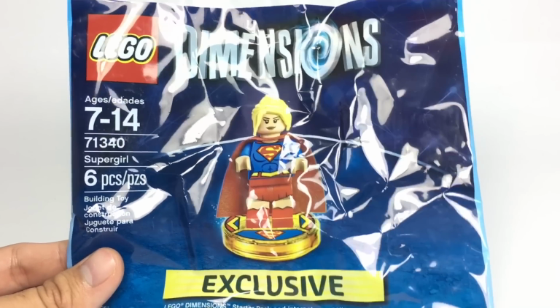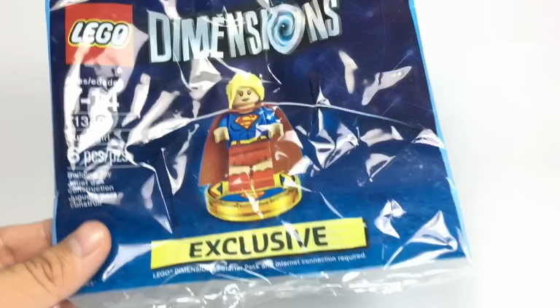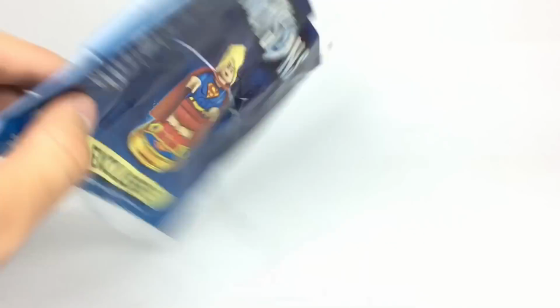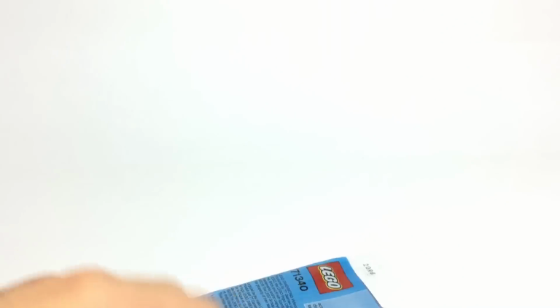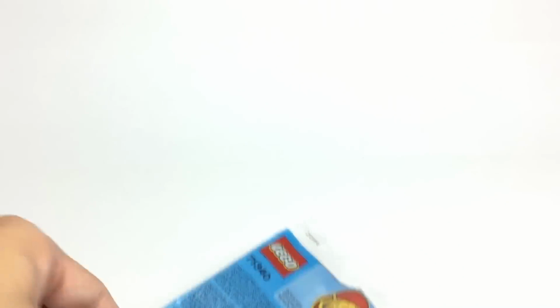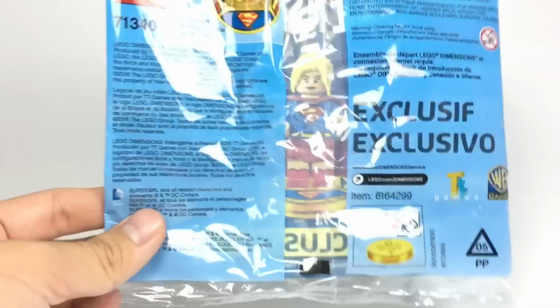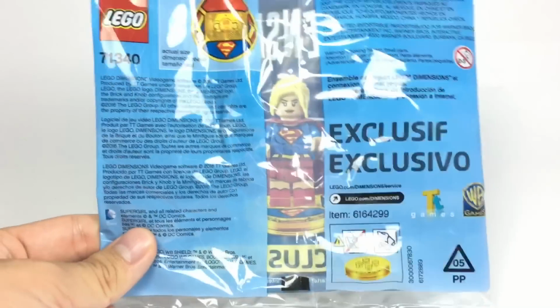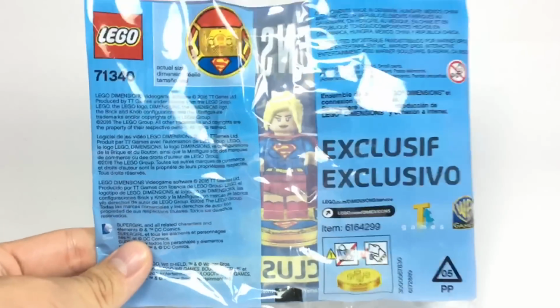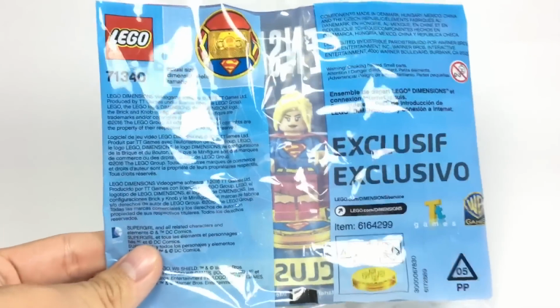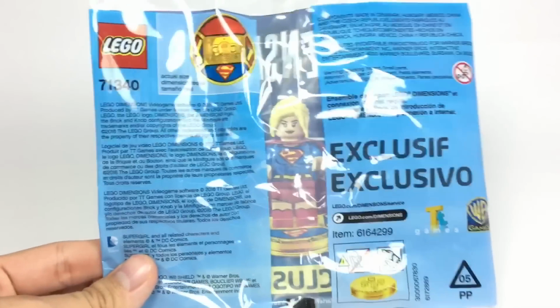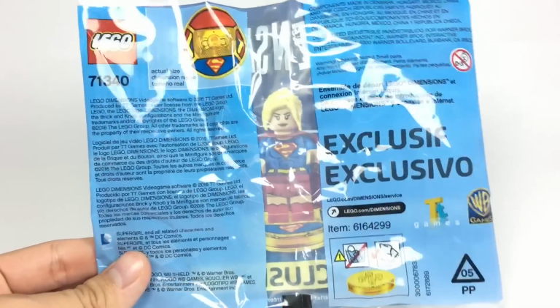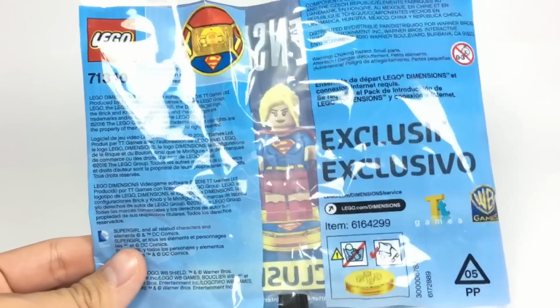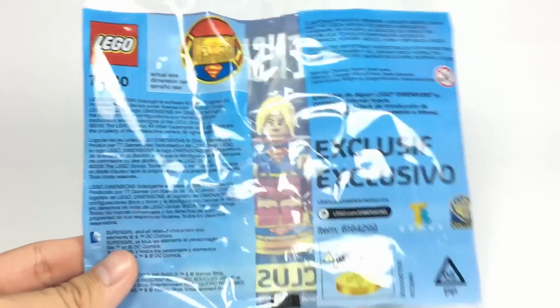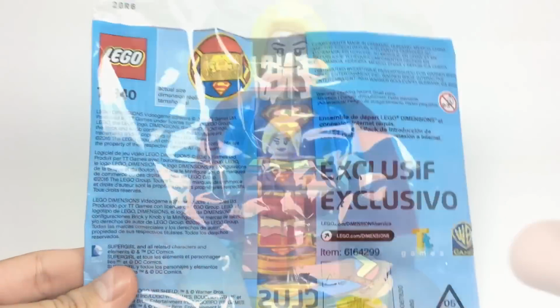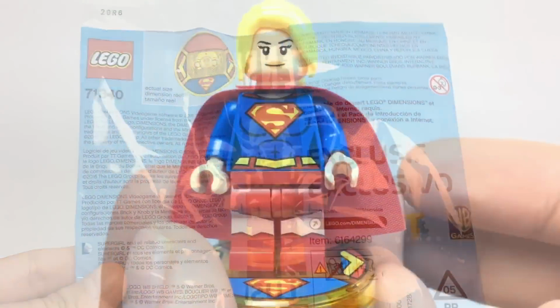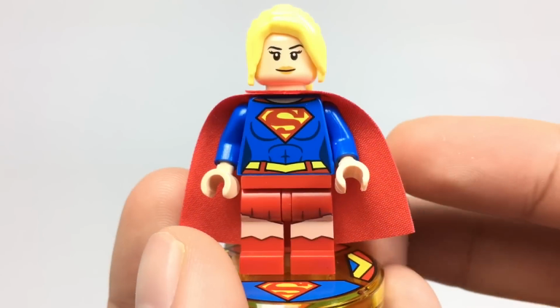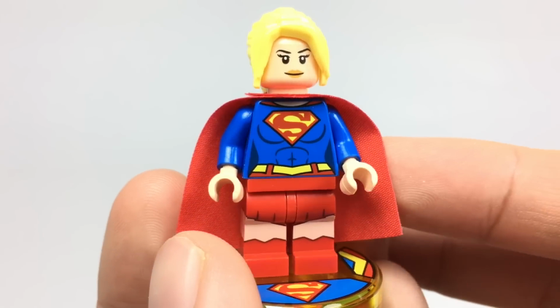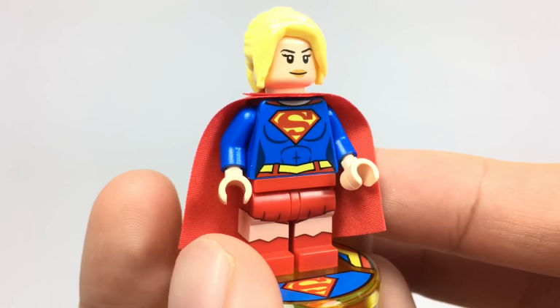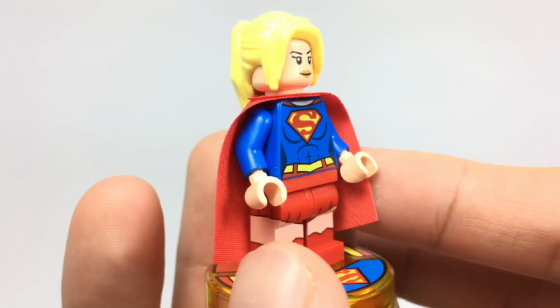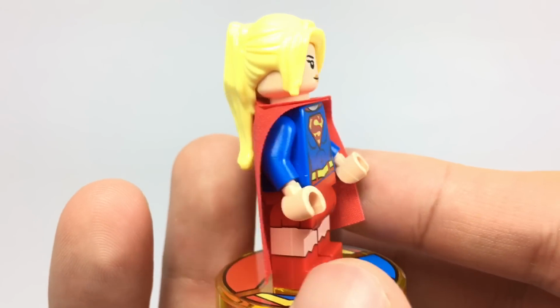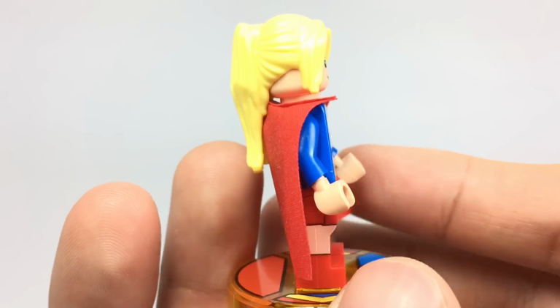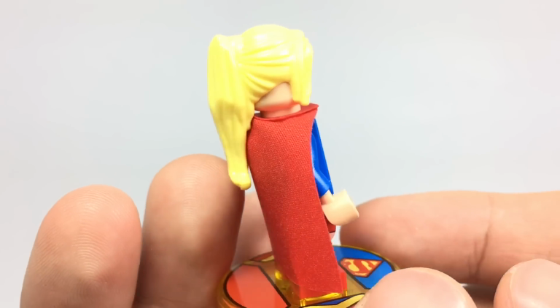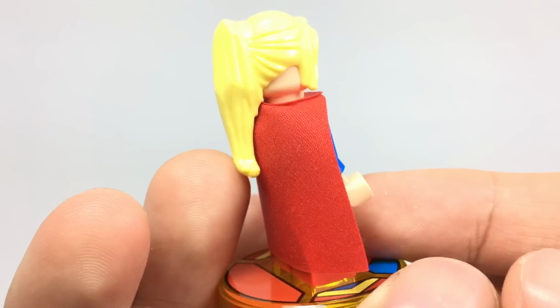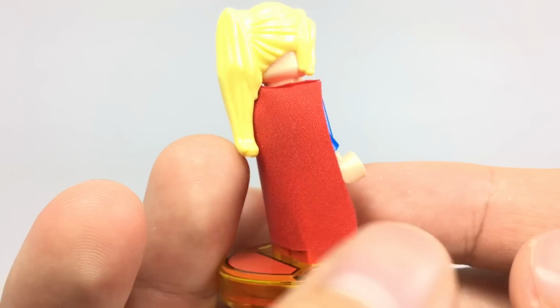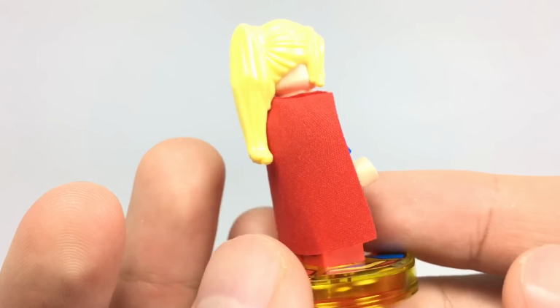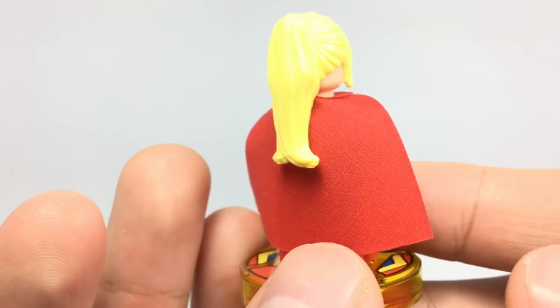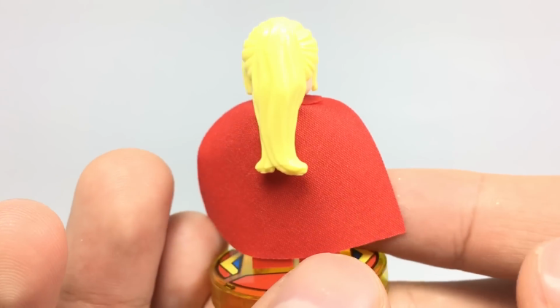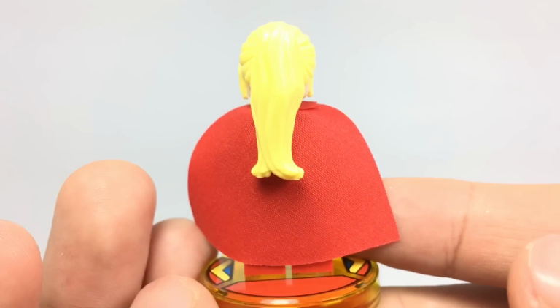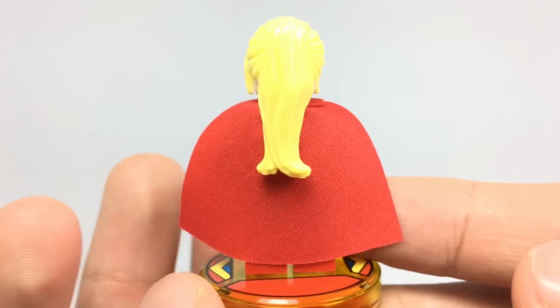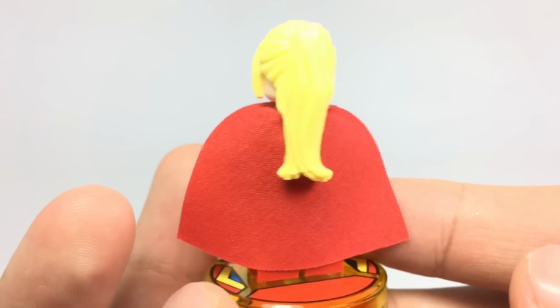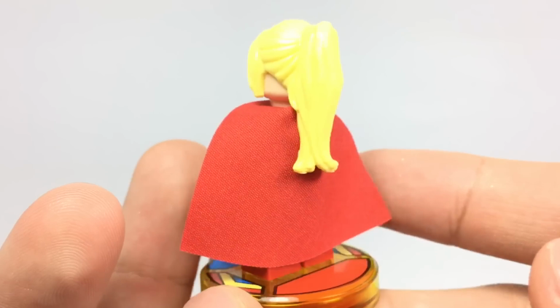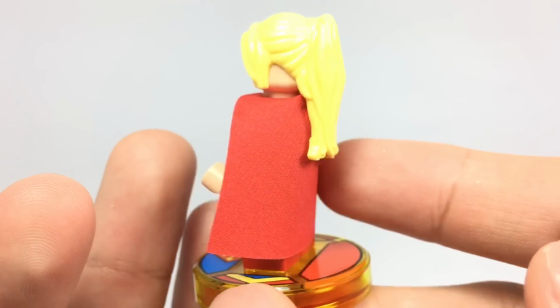It has six pieces, and that's the only way you could find it, but there might be another way which I'll get into at the end of the video. So here is Supergirl, and this is the same version found in the only other set with Supergirl, which was the Brainiac Attack set, except this one has a different hair piece.